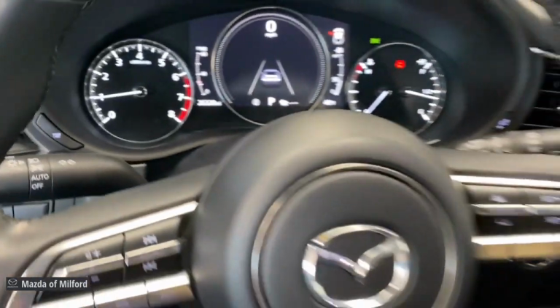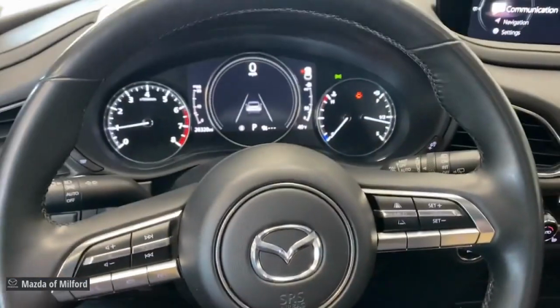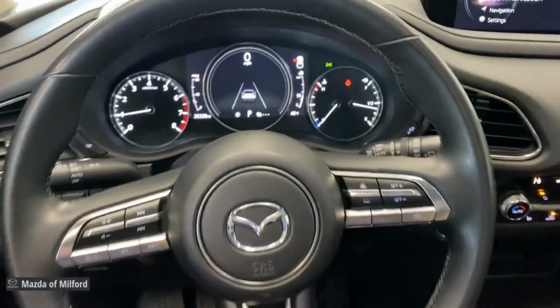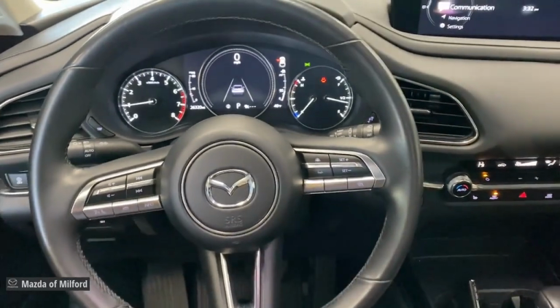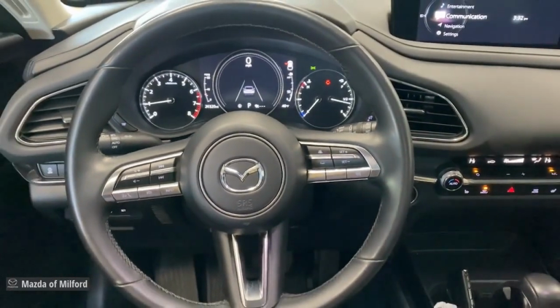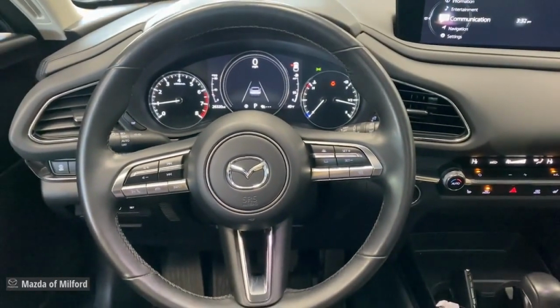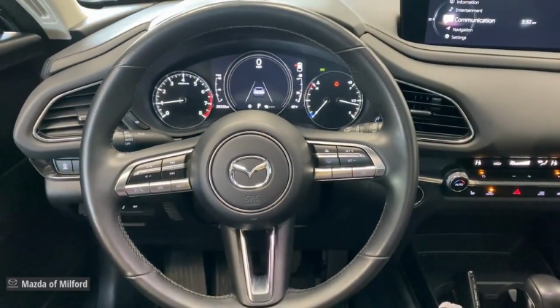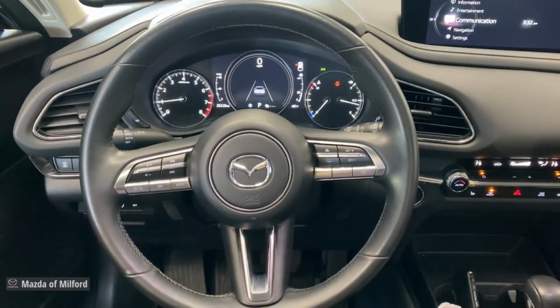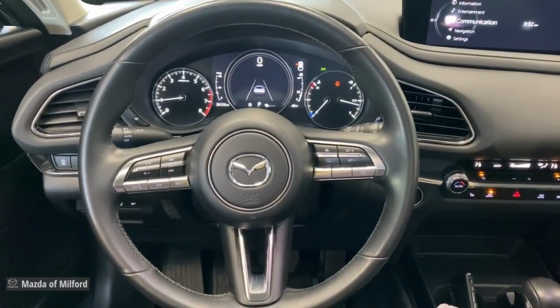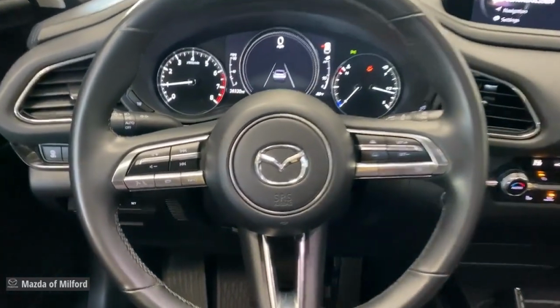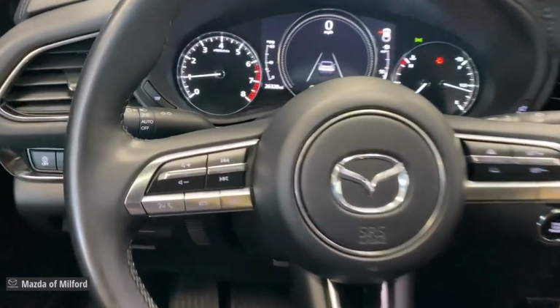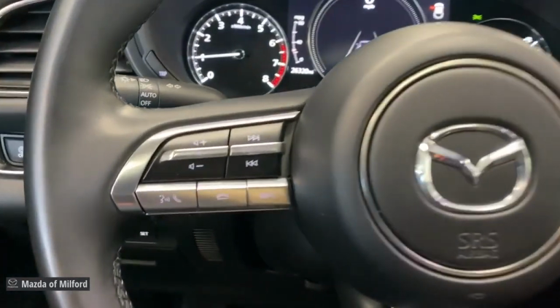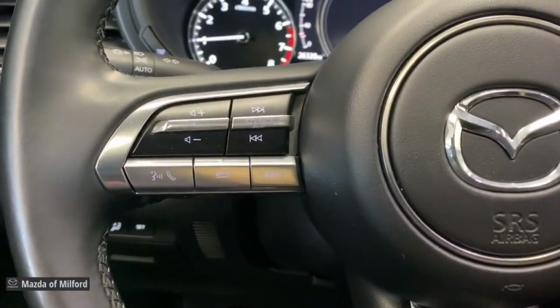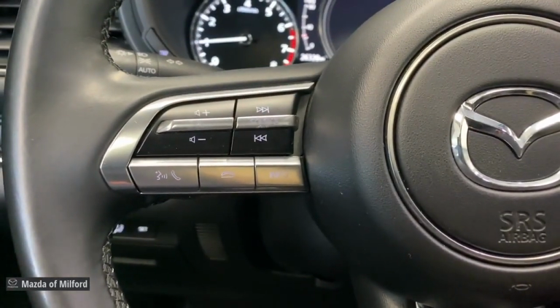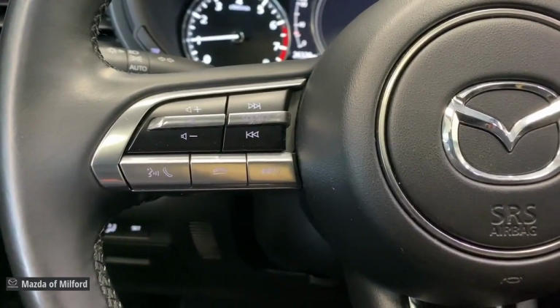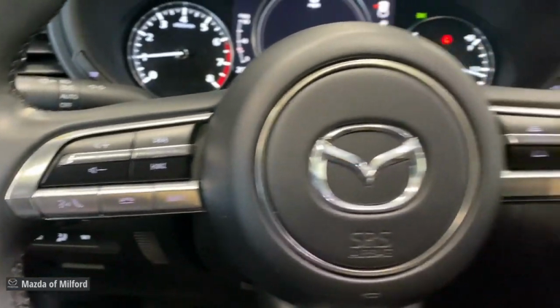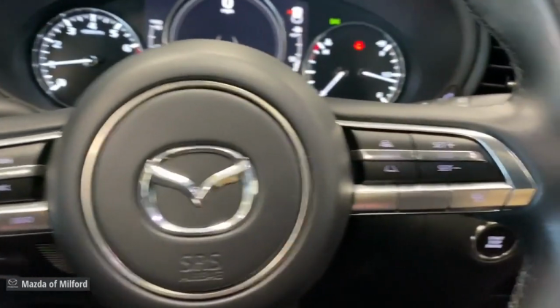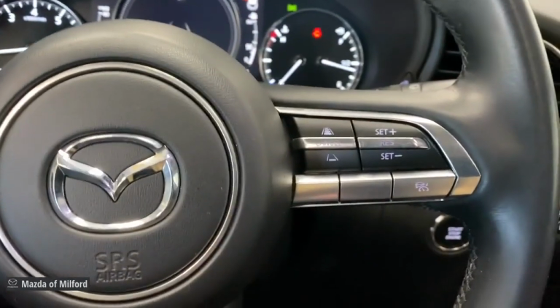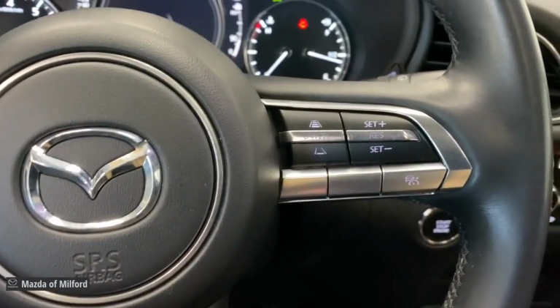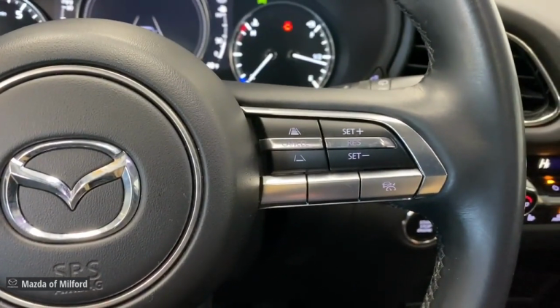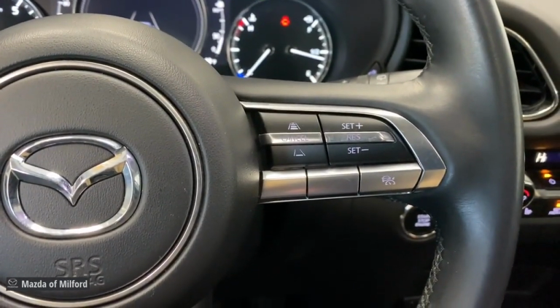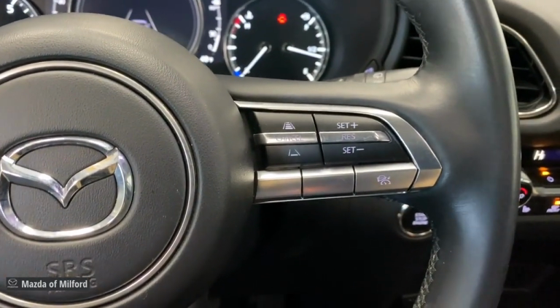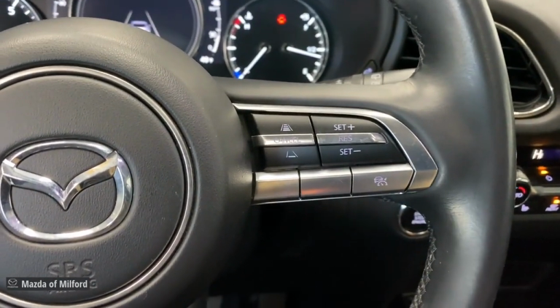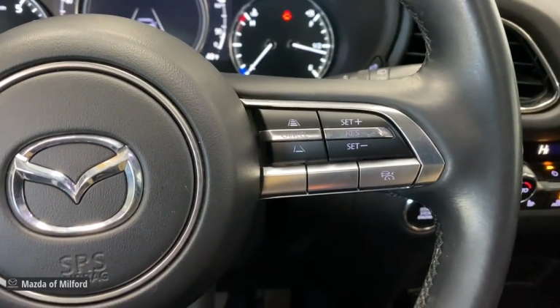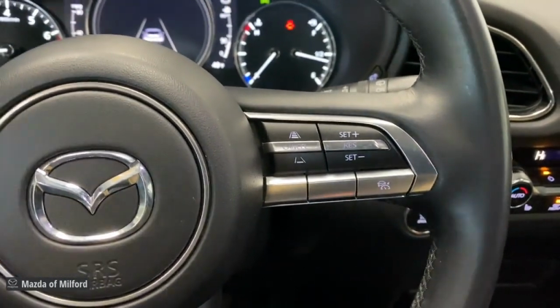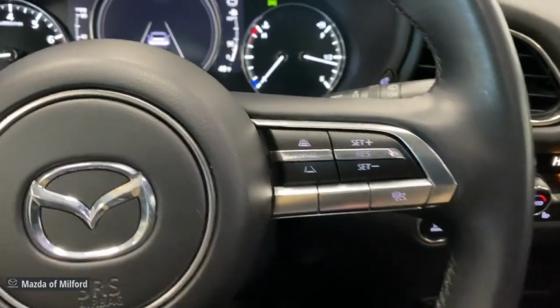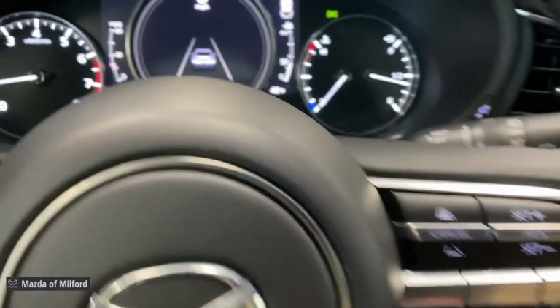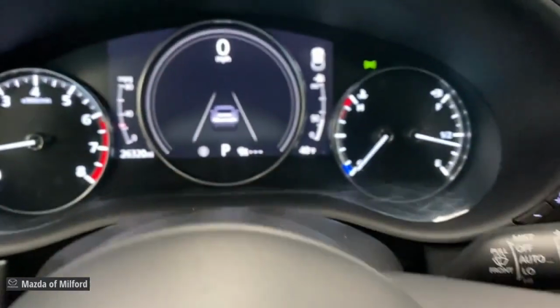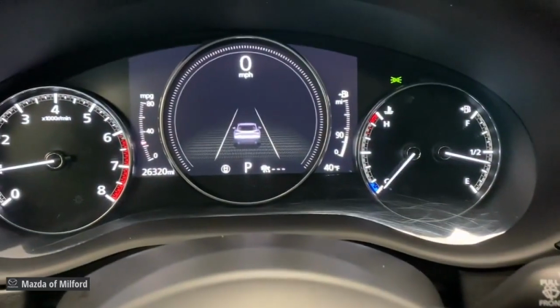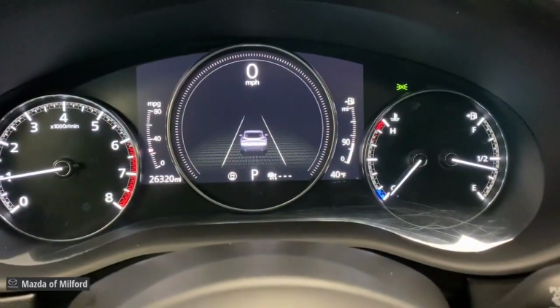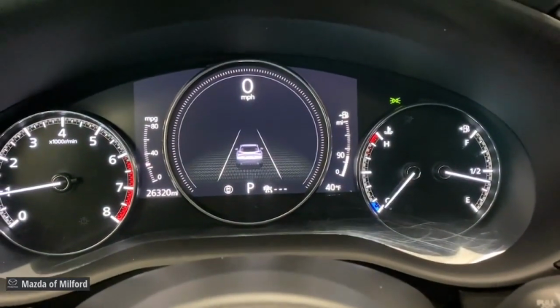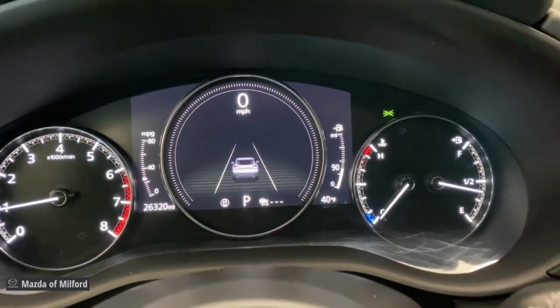Apple CarPlay and/or Android Auto, keyless entry, moonroof, backup camera, heated mirrors, dual zone AC, steering wheel audio controls, power driver's seat, alarm, and heated front seat.